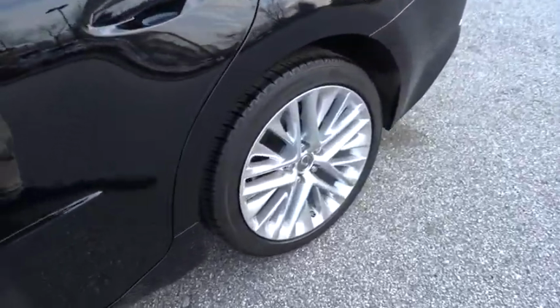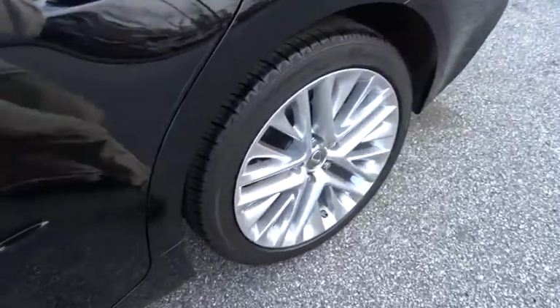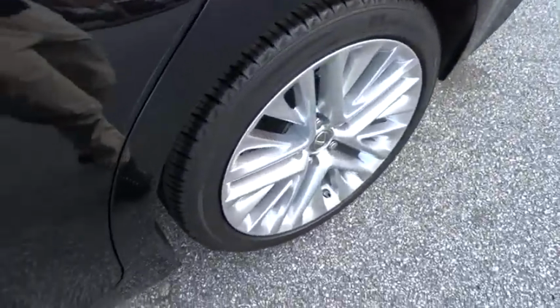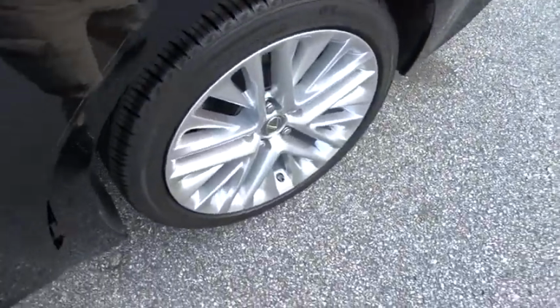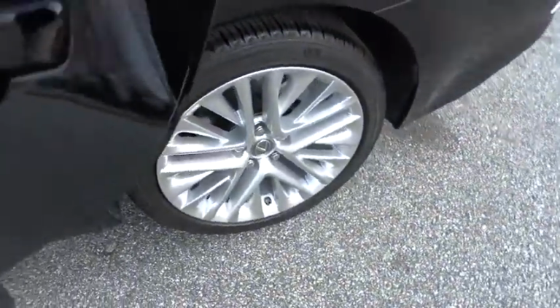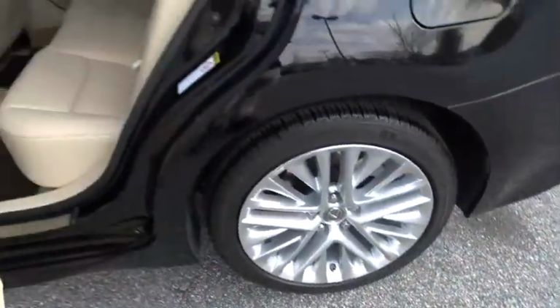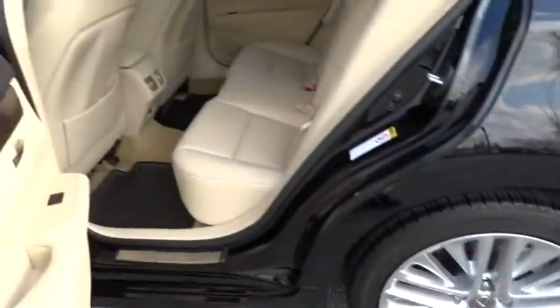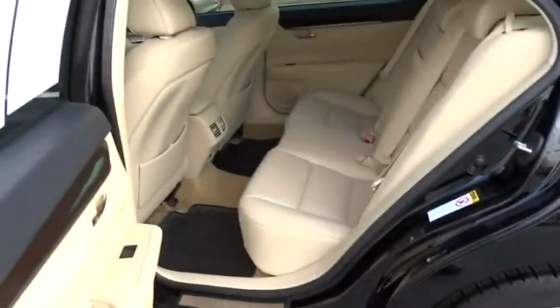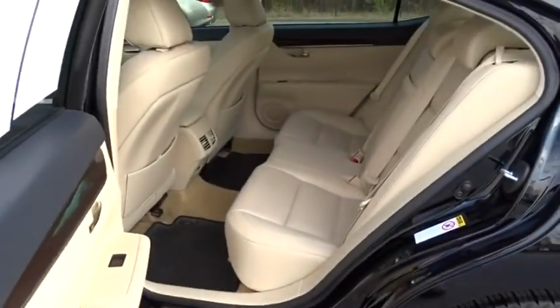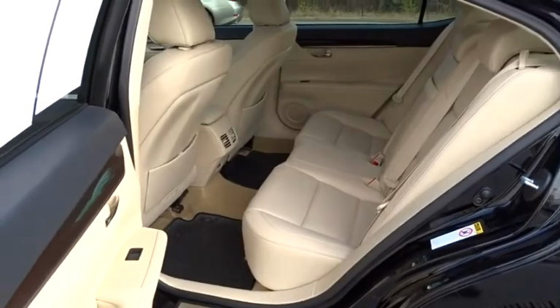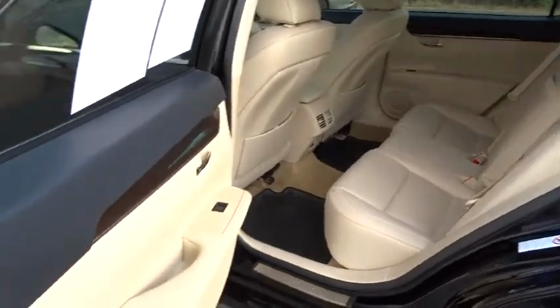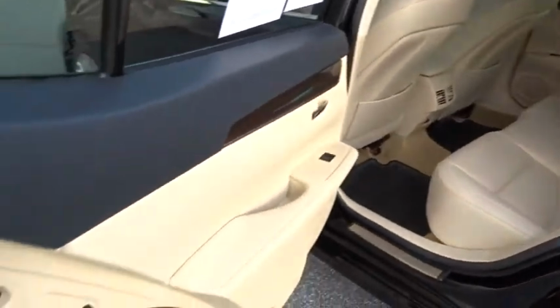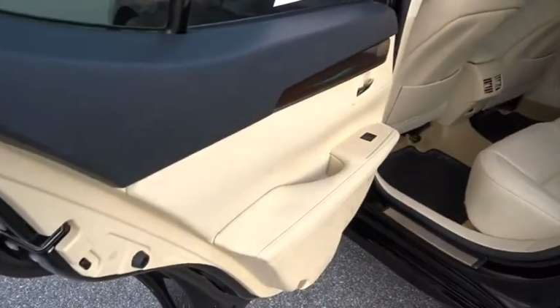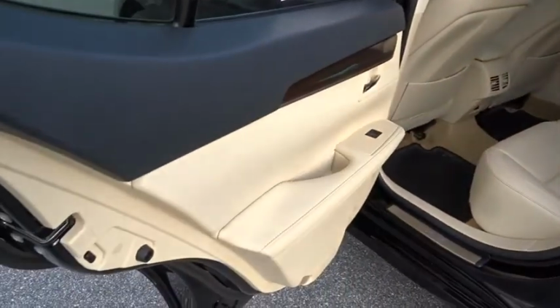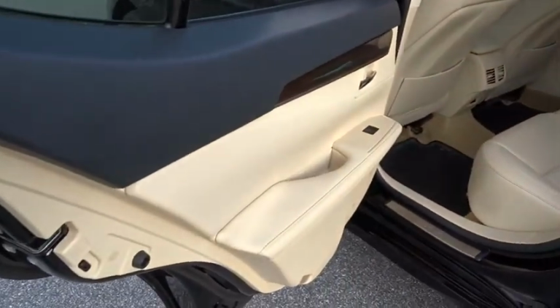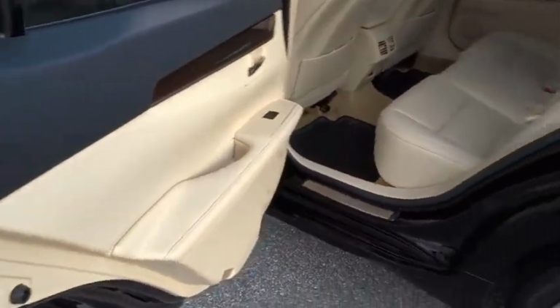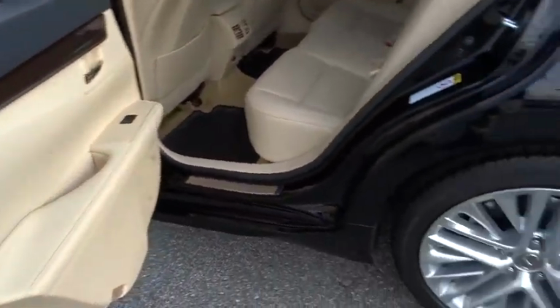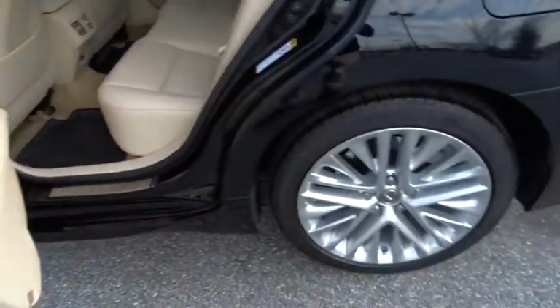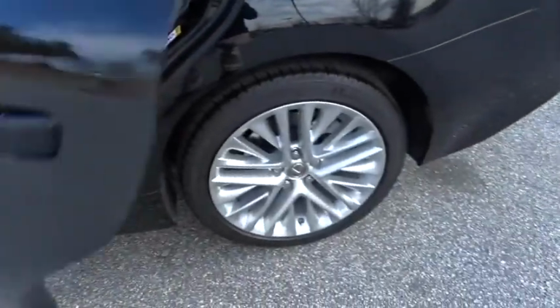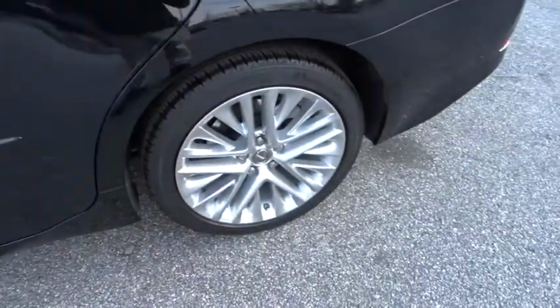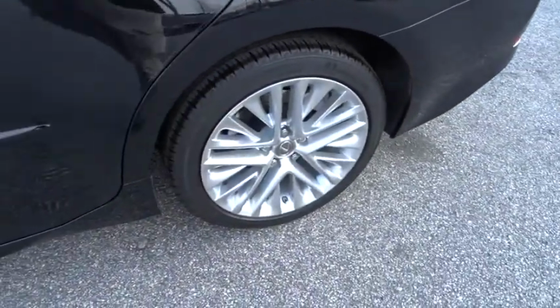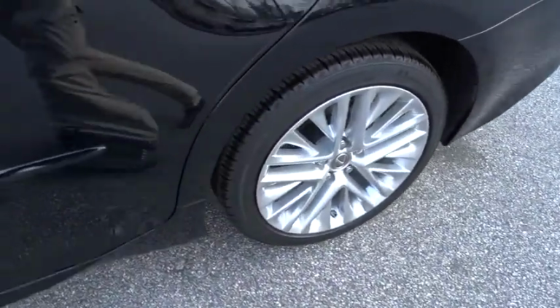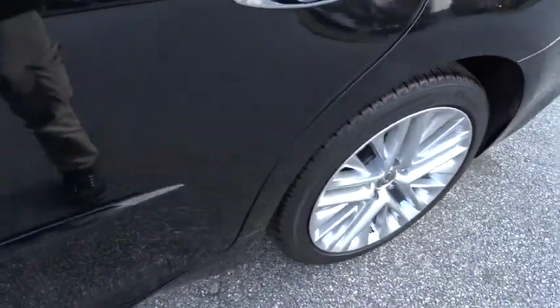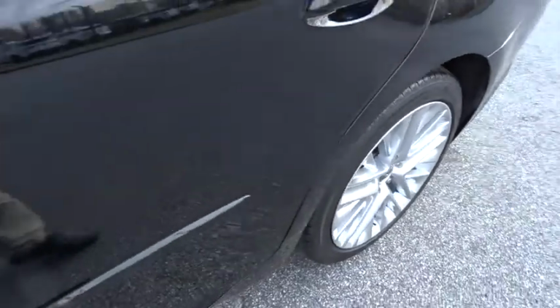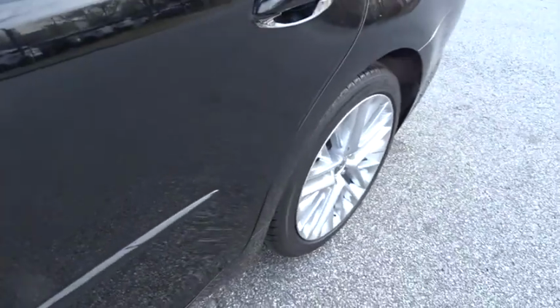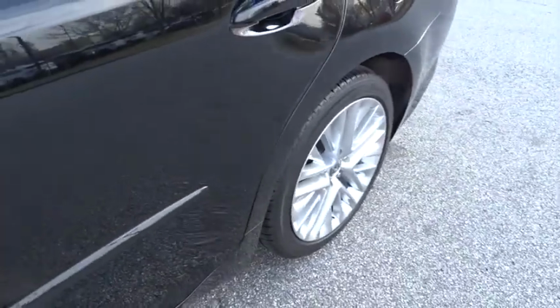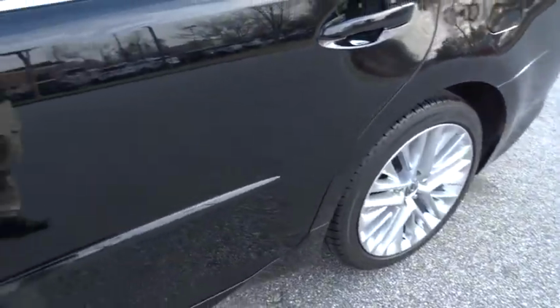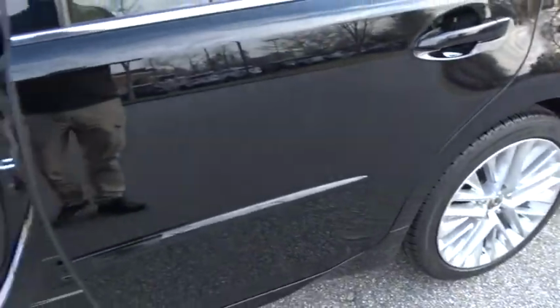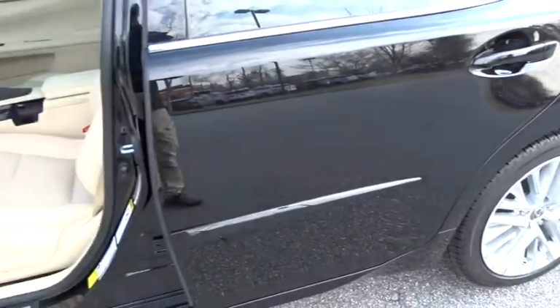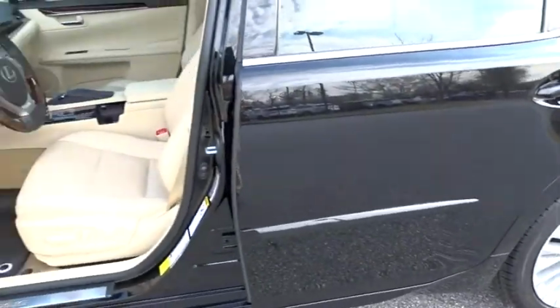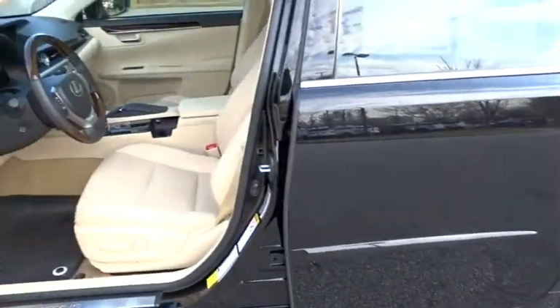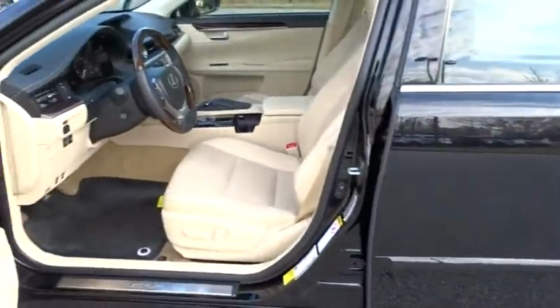Here are some of this vehicle's great options: power passenger seat, keyless entry, stability control, traction control, anti-lock braking system, backup camera, steering wheel audio controls, Bluetooth.